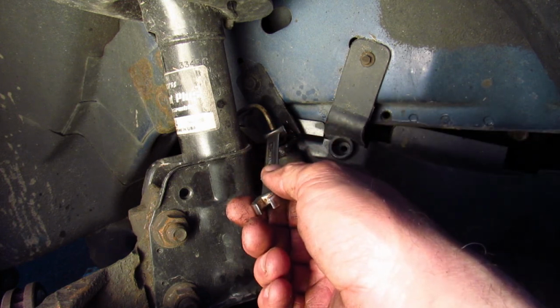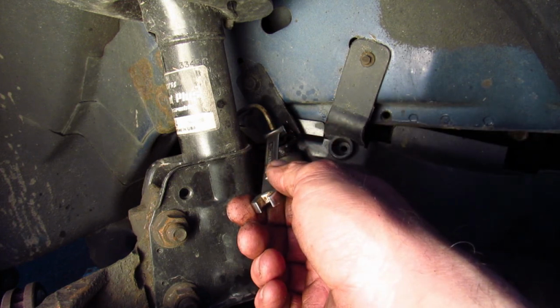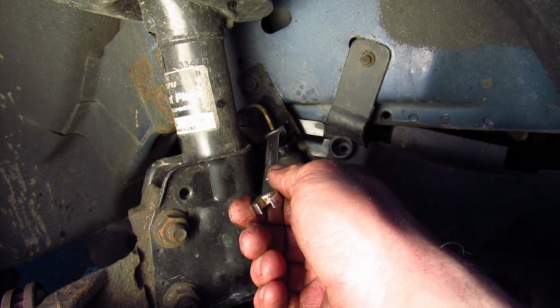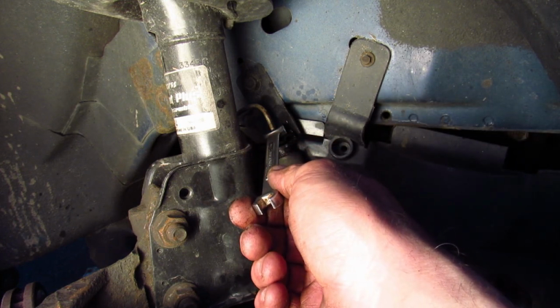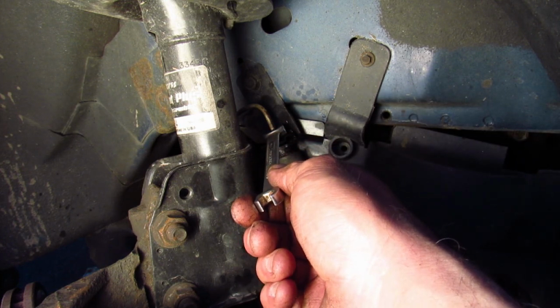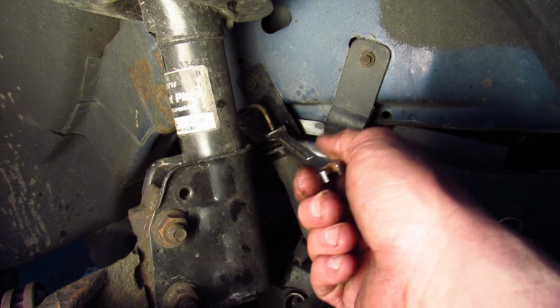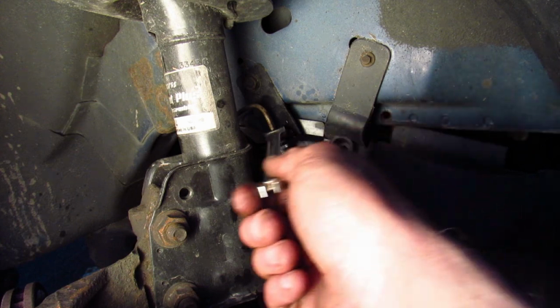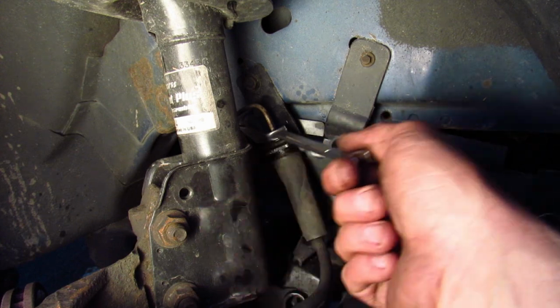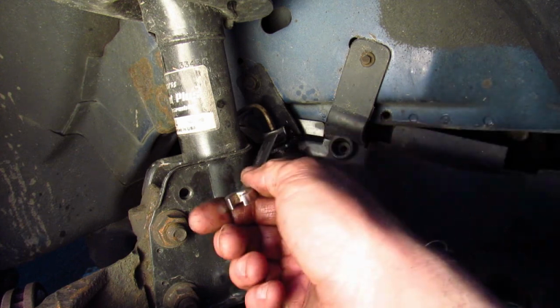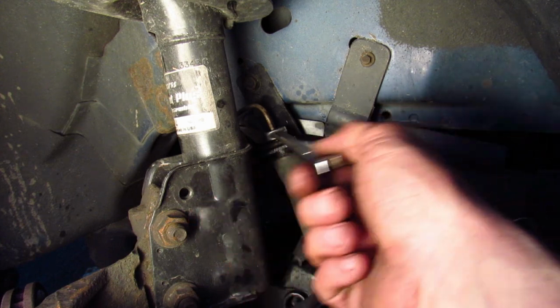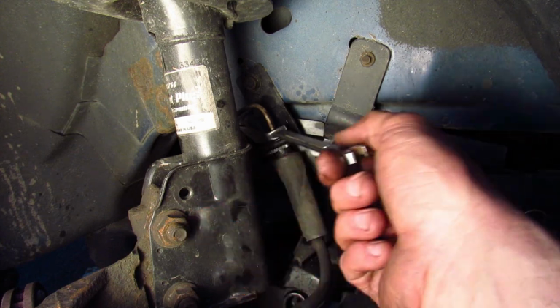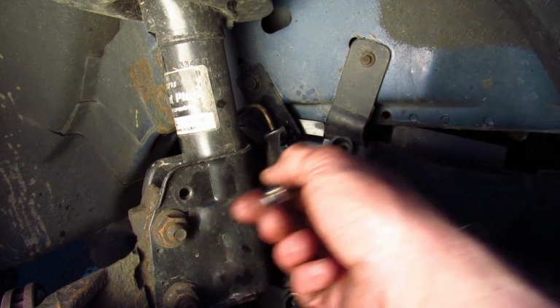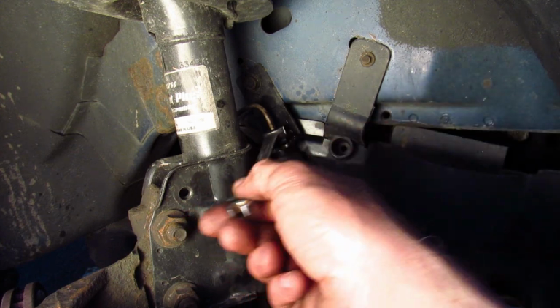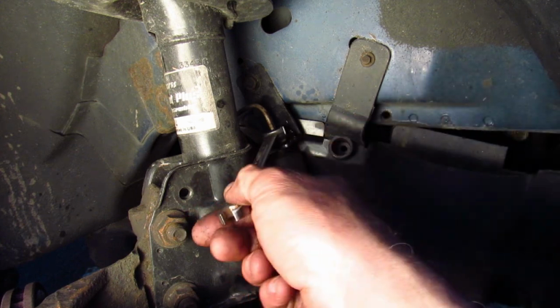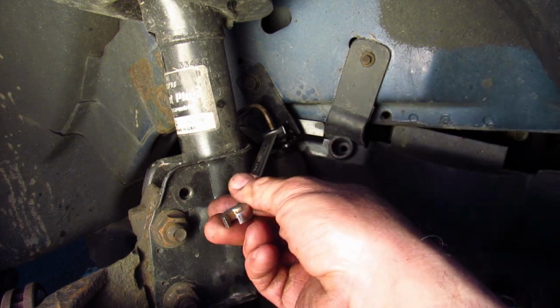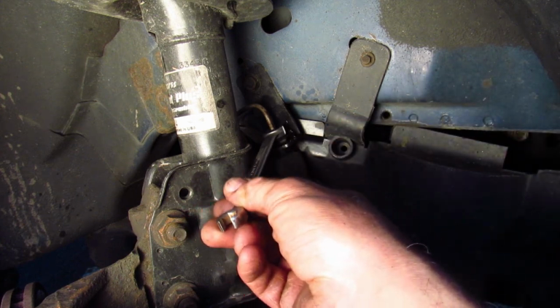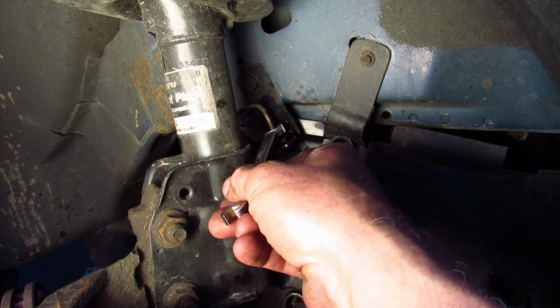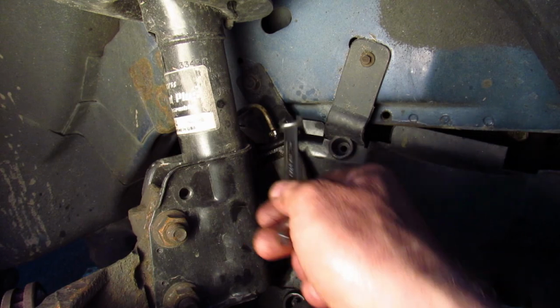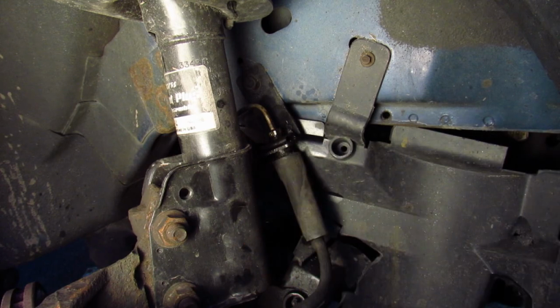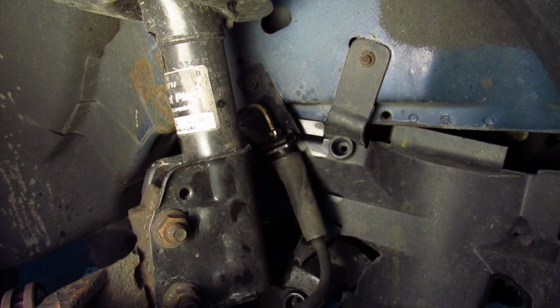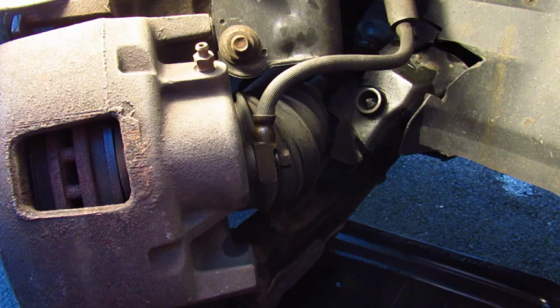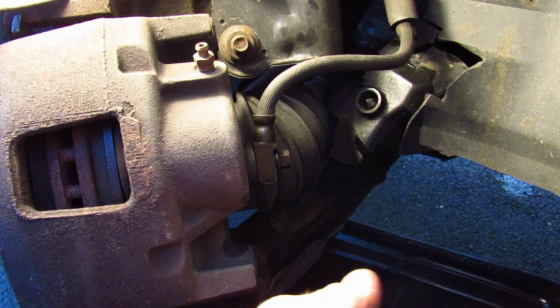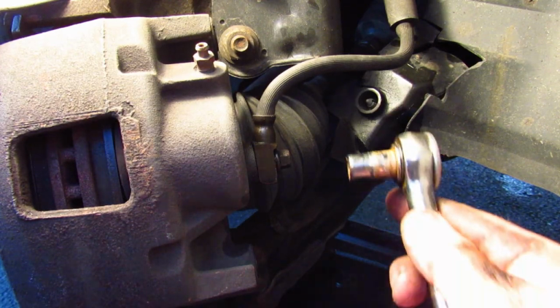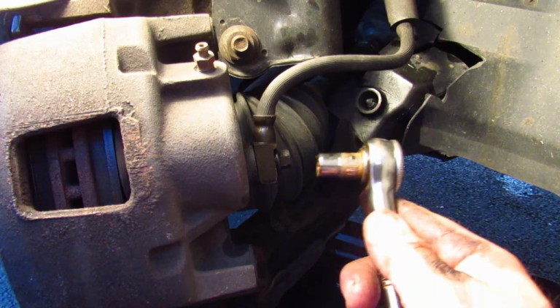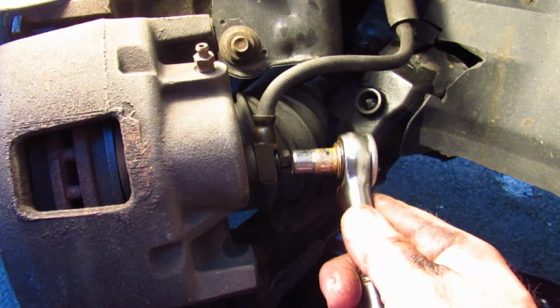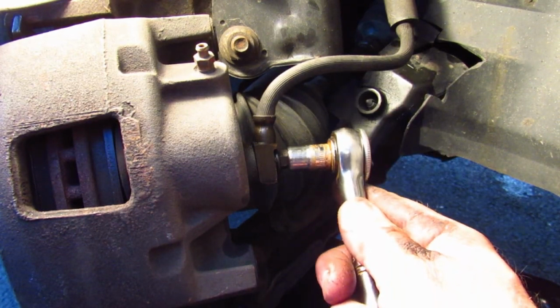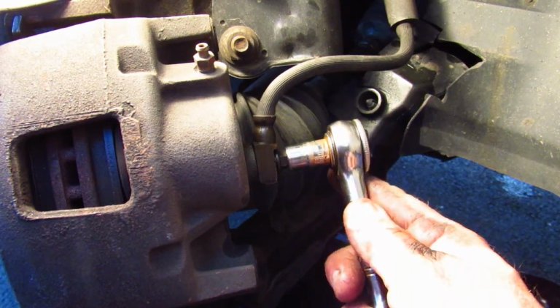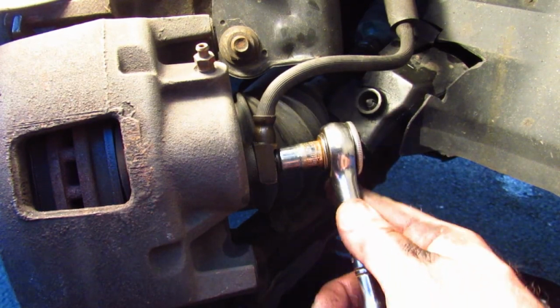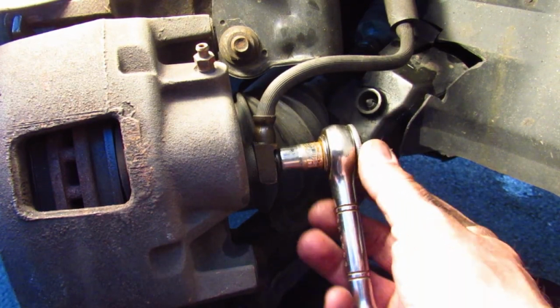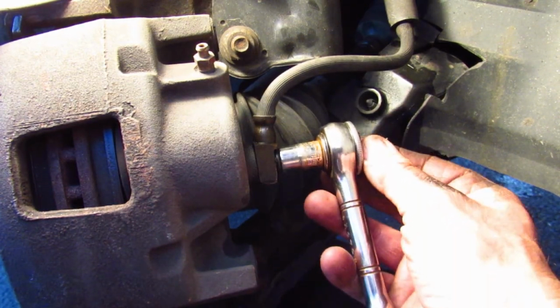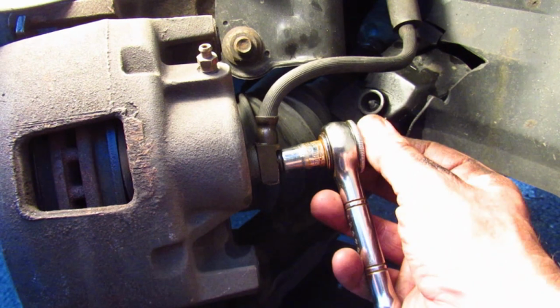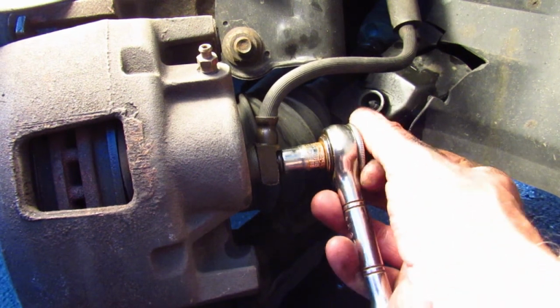I already got it loose off-camera, so now it's nice and loose, and I'm going to leave it like that, and then I'm going to focus on the caliper bolt. Now the next thing I want to do is make sure that I can get the line off of the caliper, so I'm going to see if I can break this bolt free.